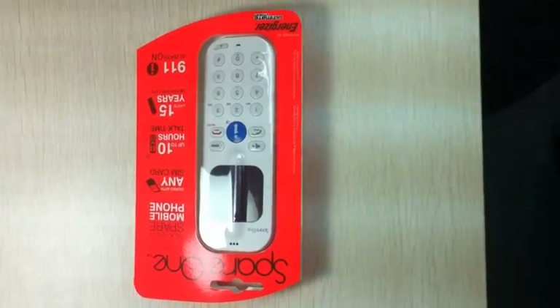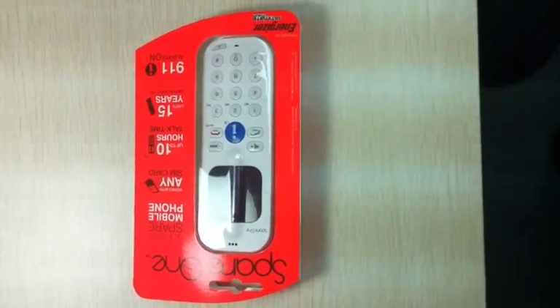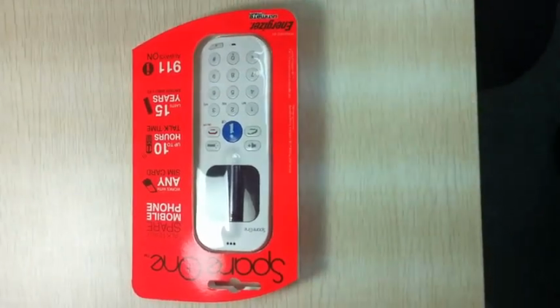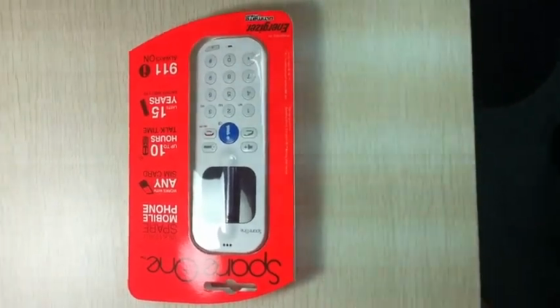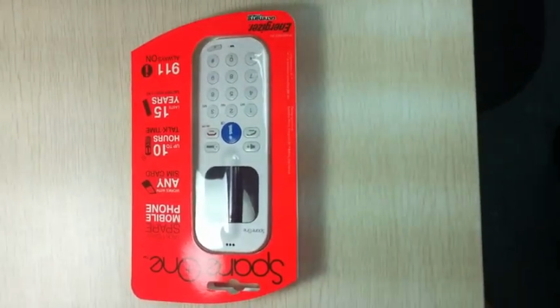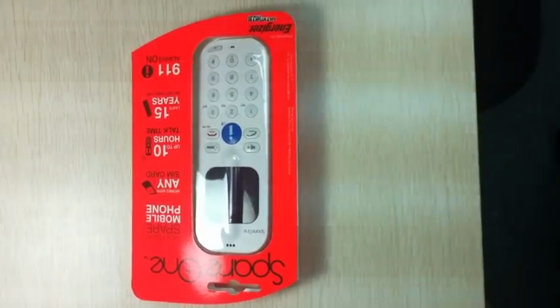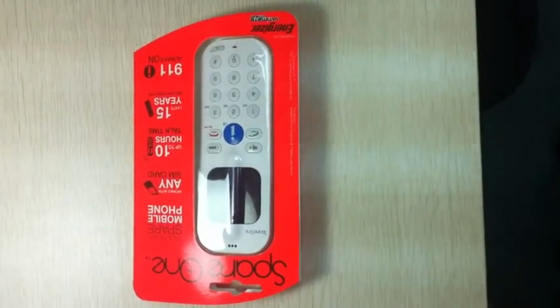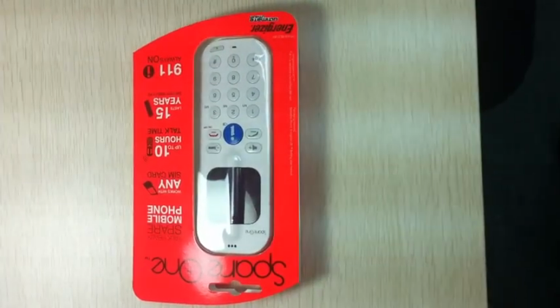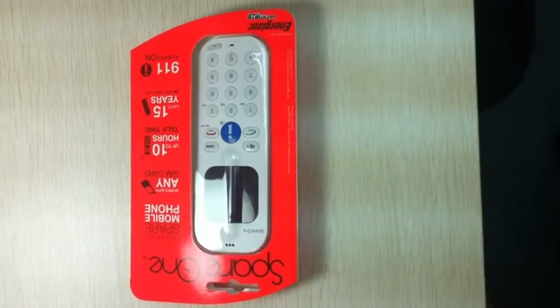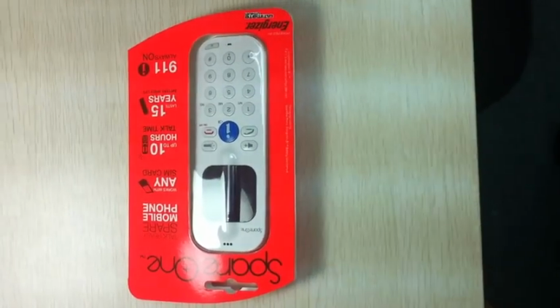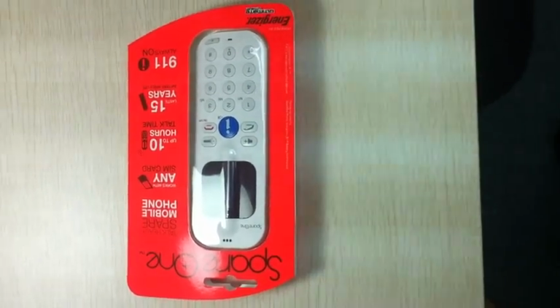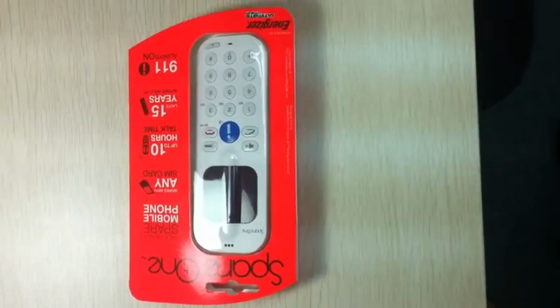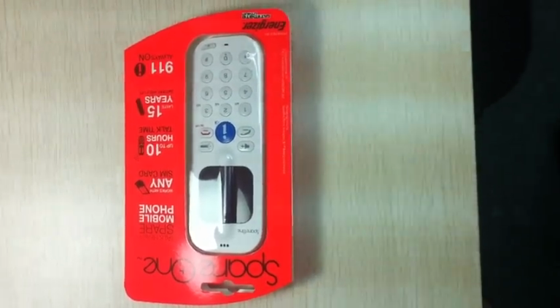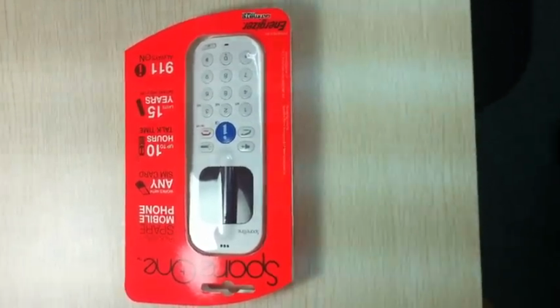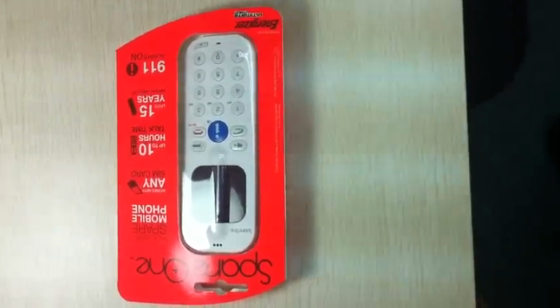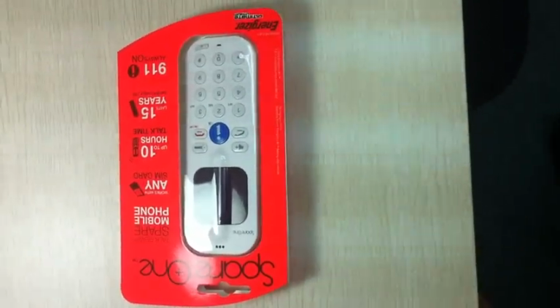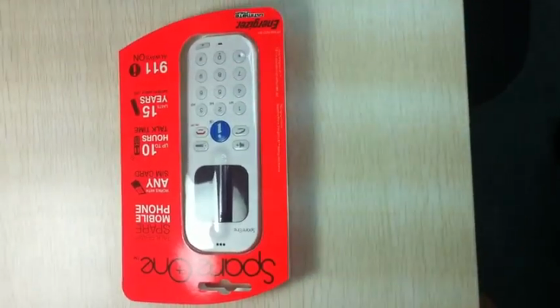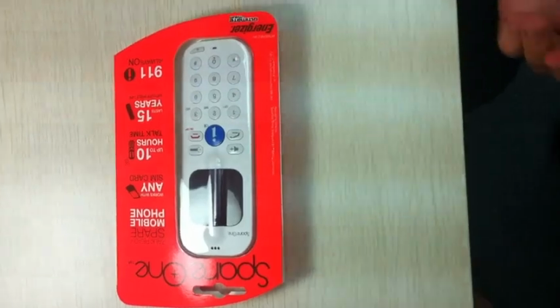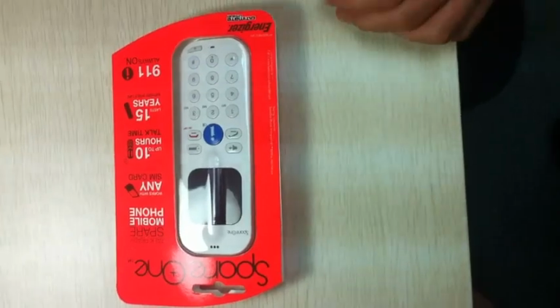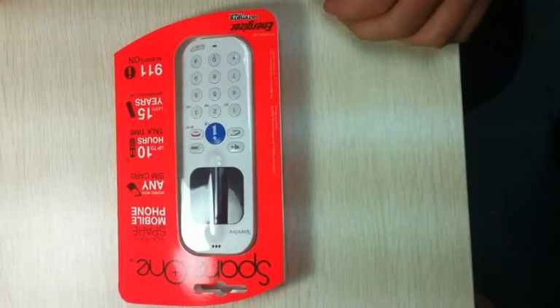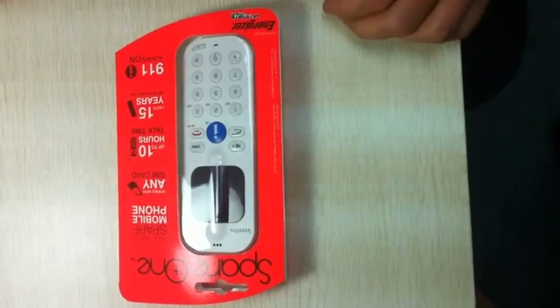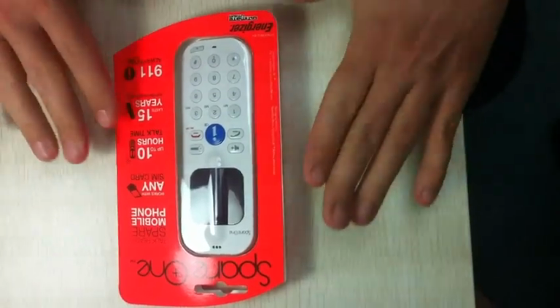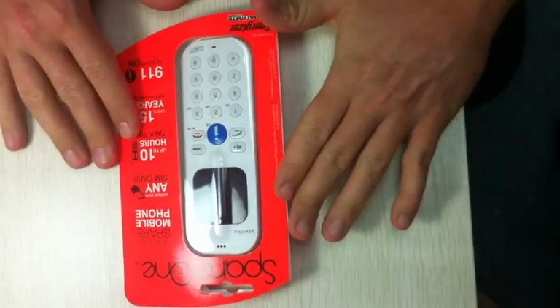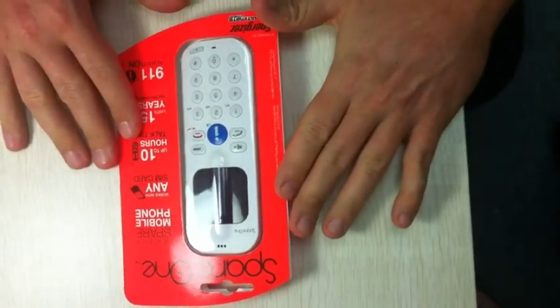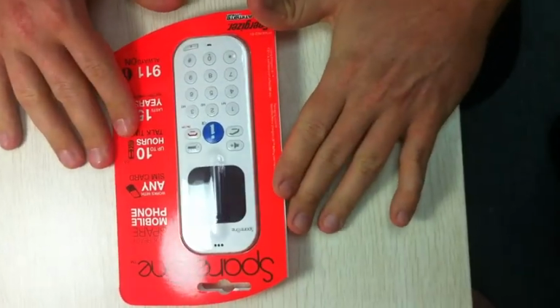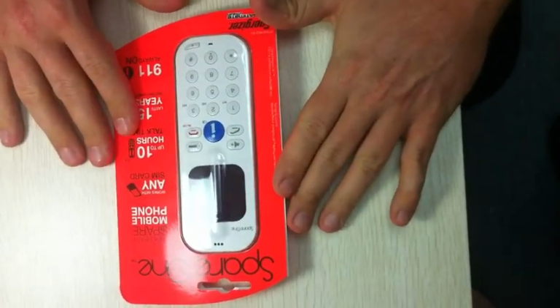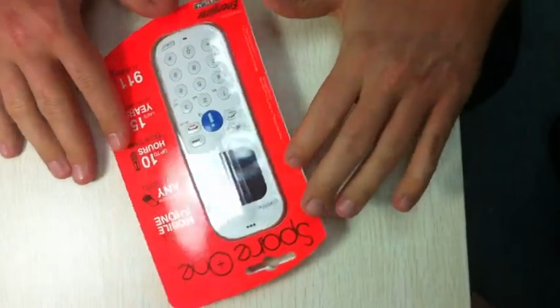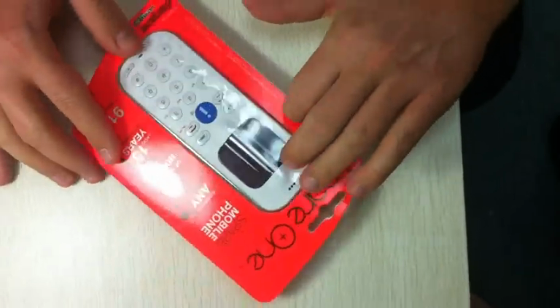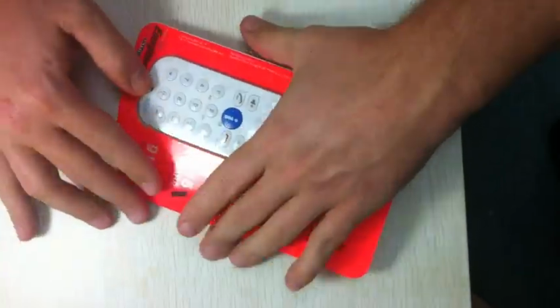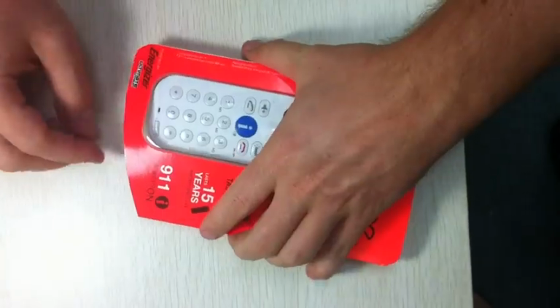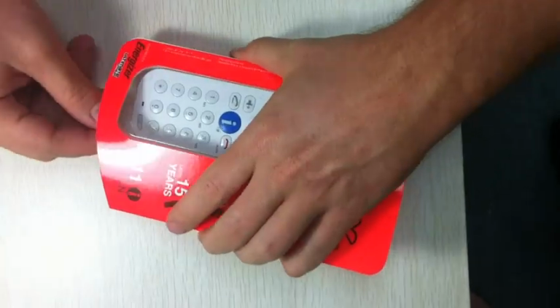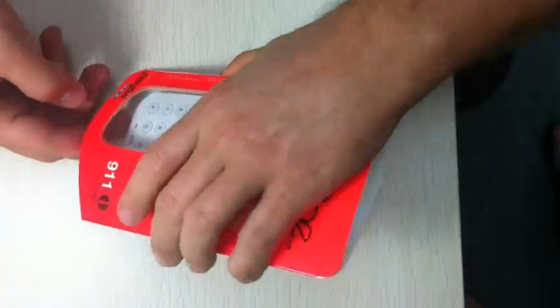Alright, so this is a how-to video on how to turn on the Spare One for the first time and make a phone call. I have a Spare One in its original packaging — I'll remove it.